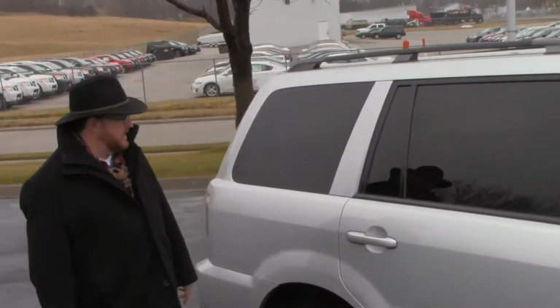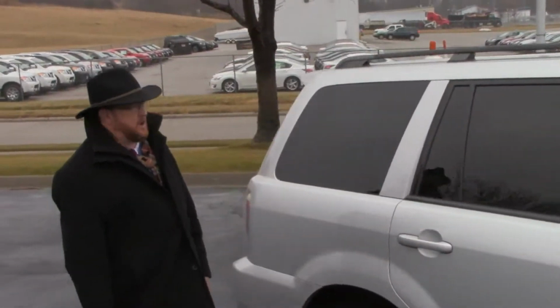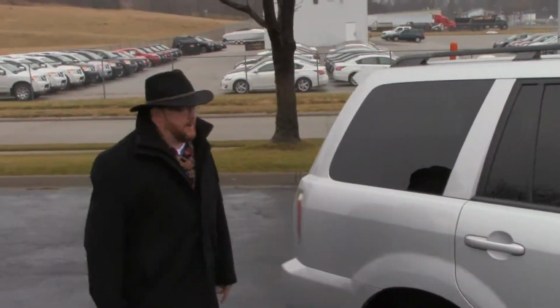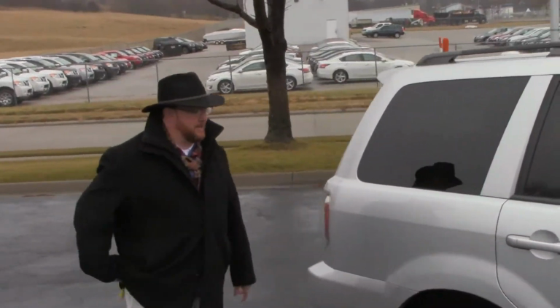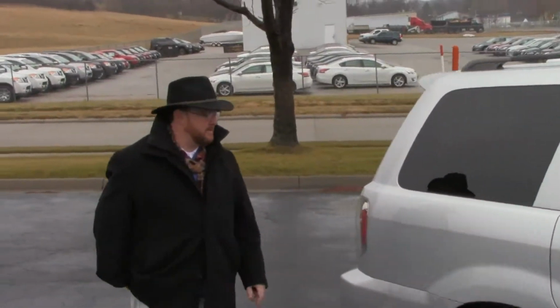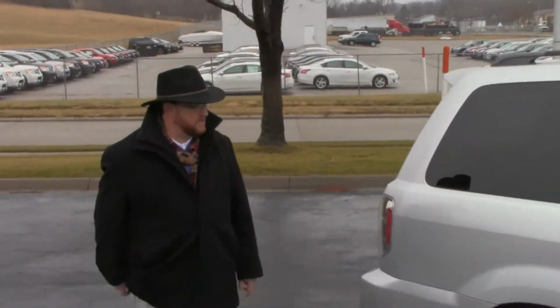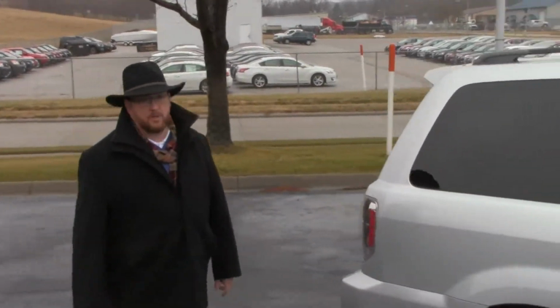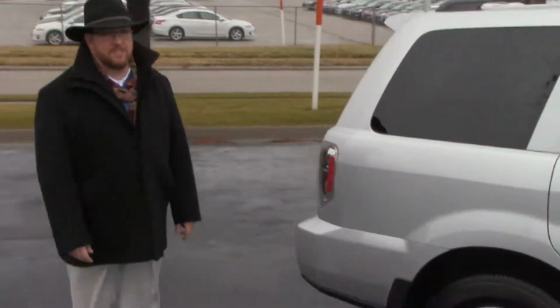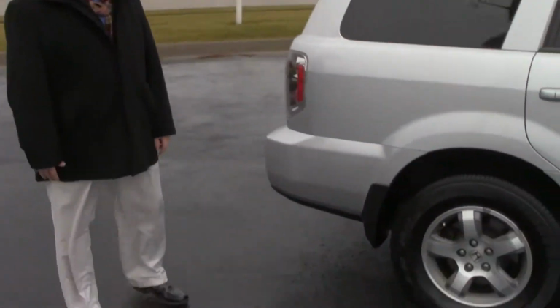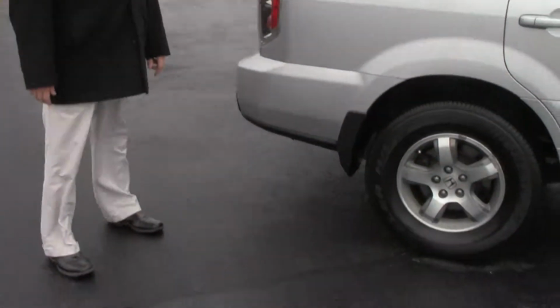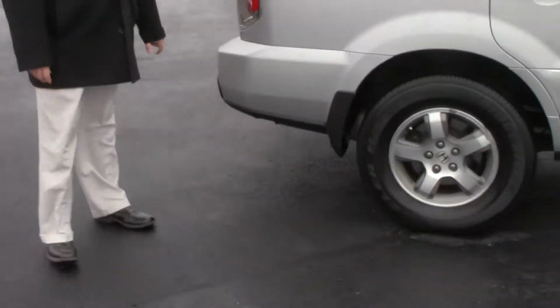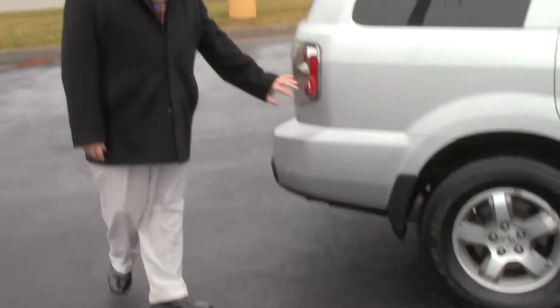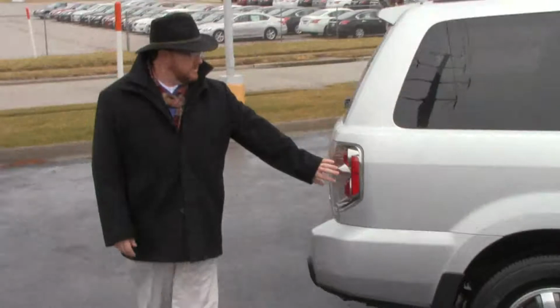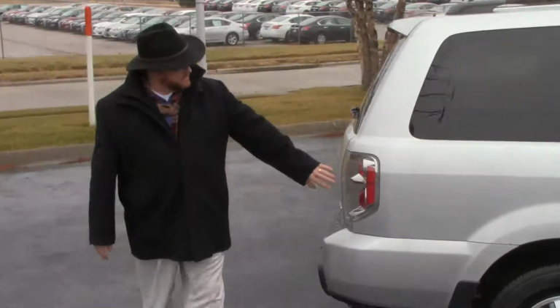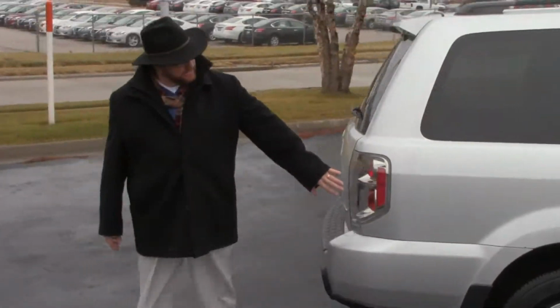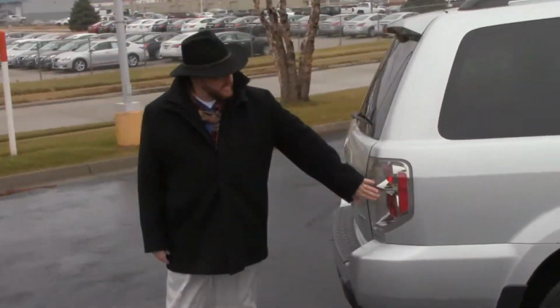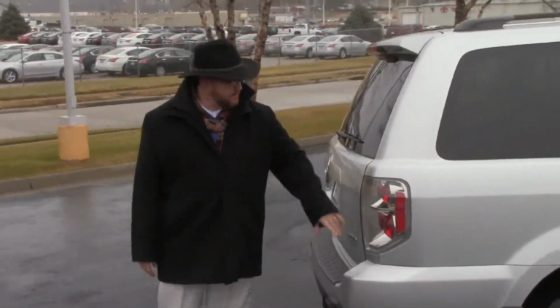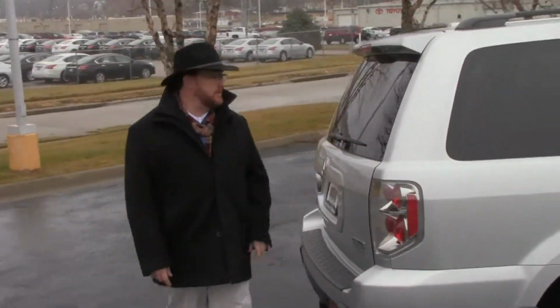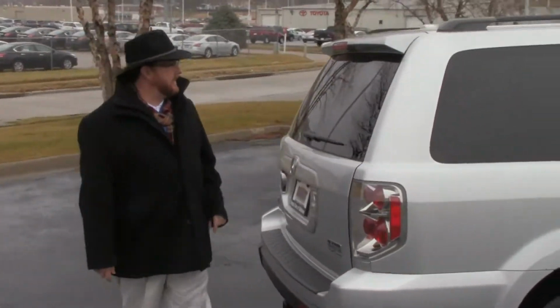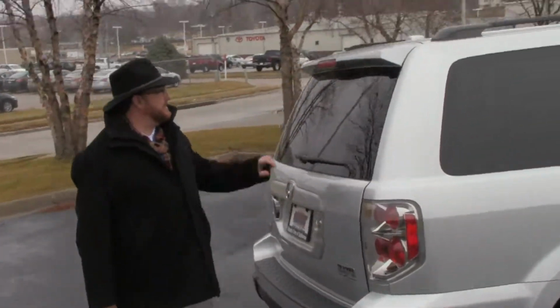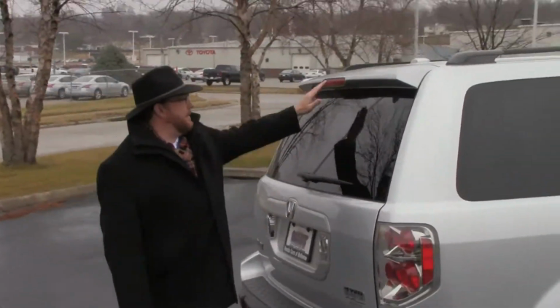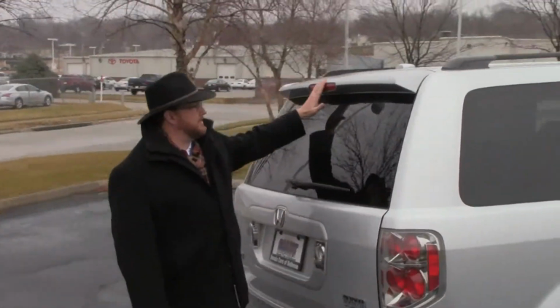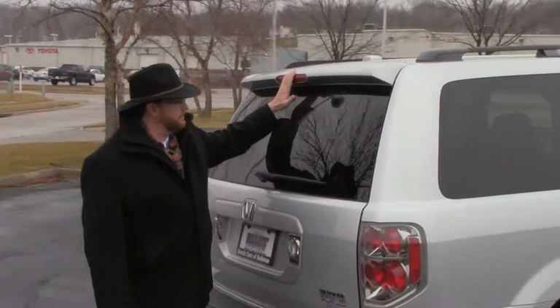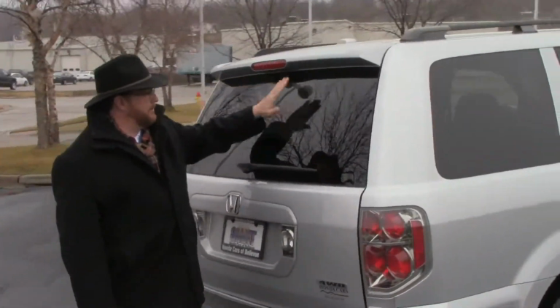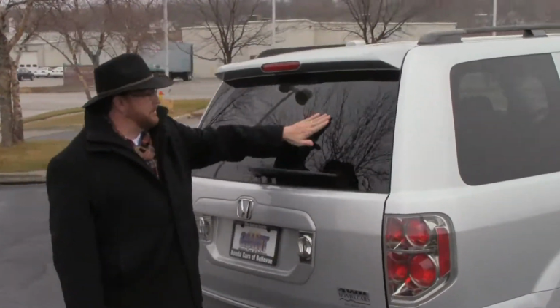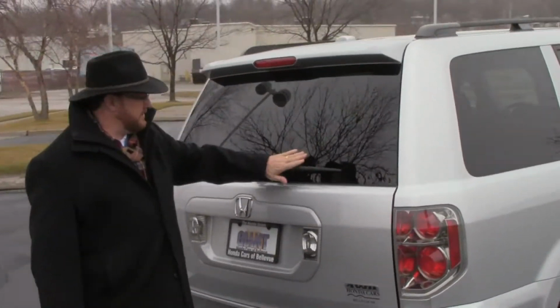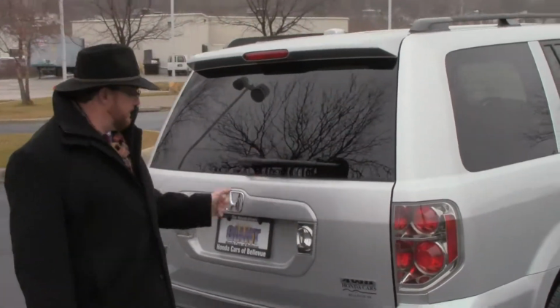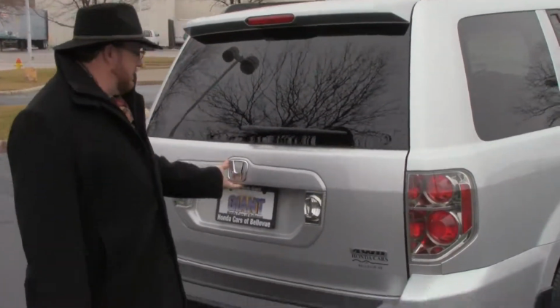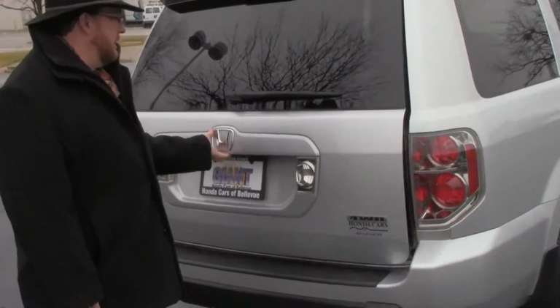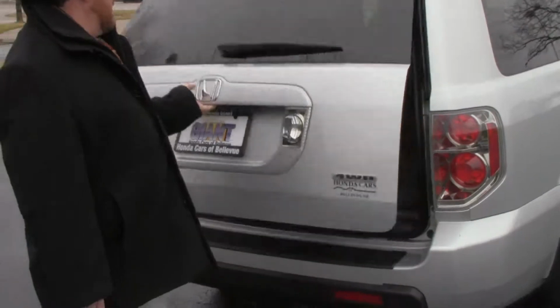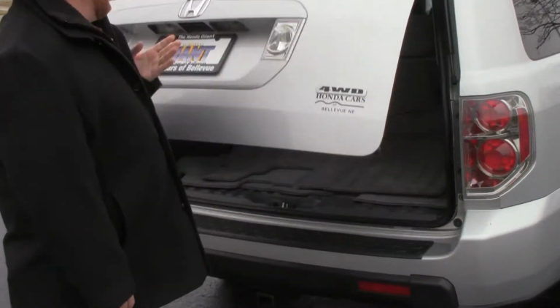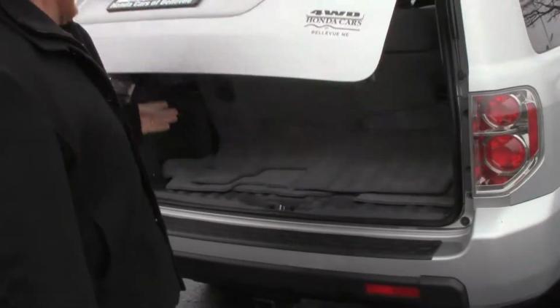This car has passed mechanical inspection and comes with our 60-day warranty. Alteza-type wrap-around tail lights, high mount brake light, rear window defrost and wiper, and lots of room in the back.